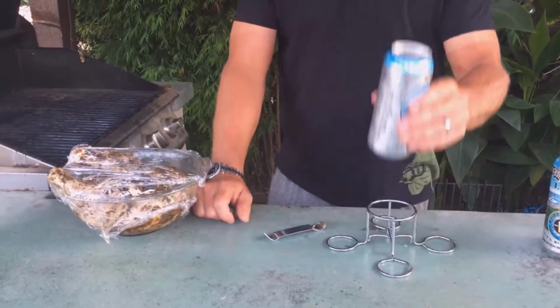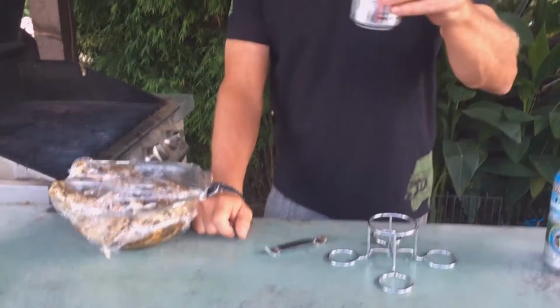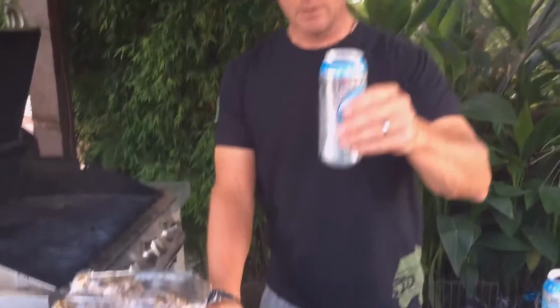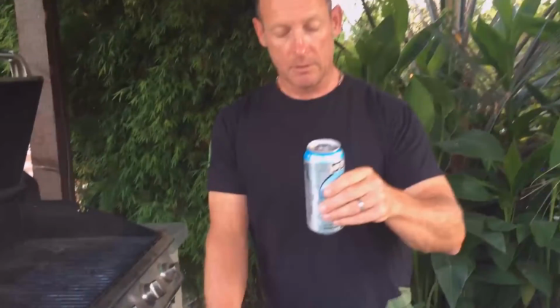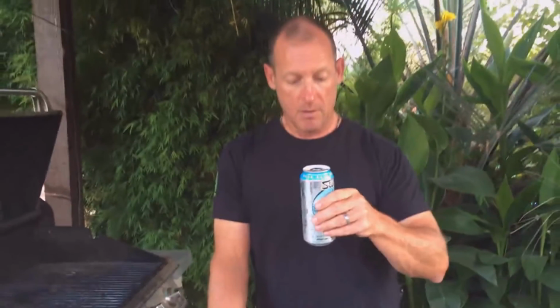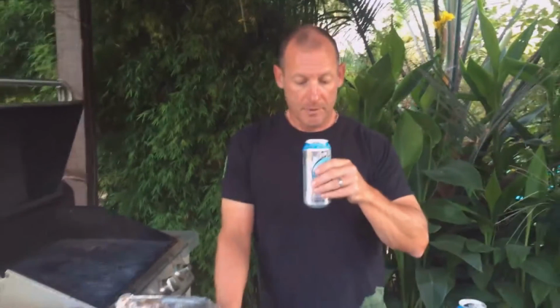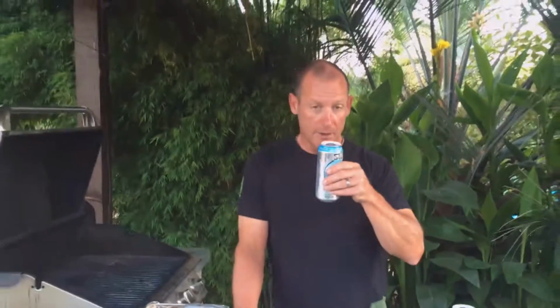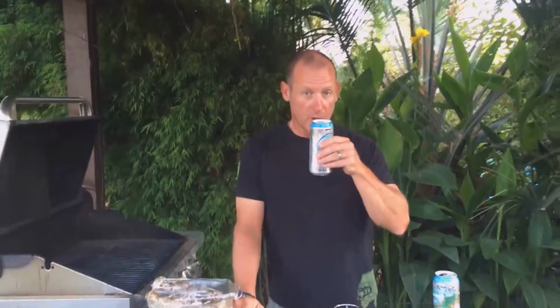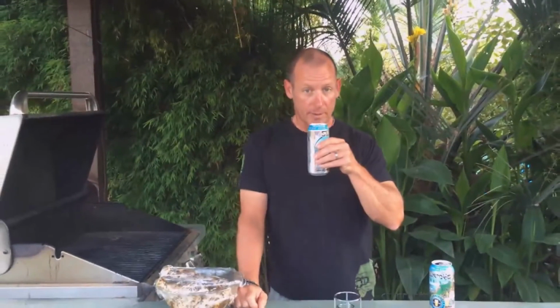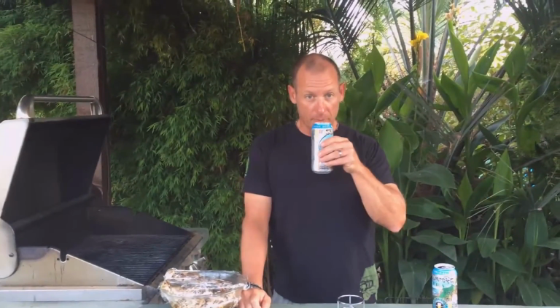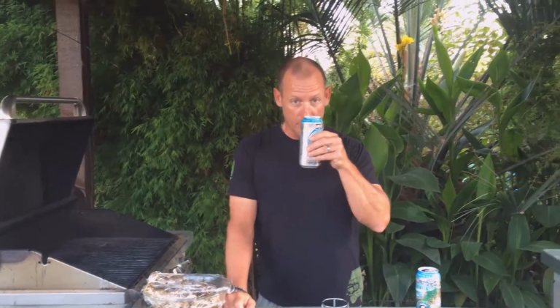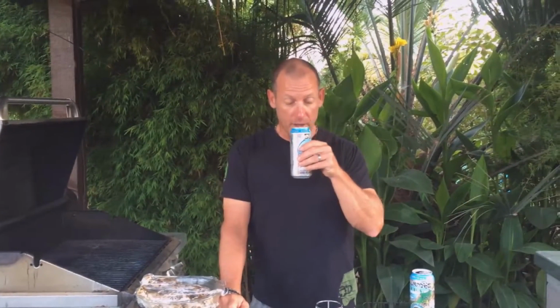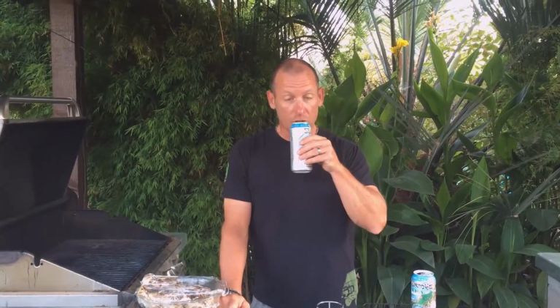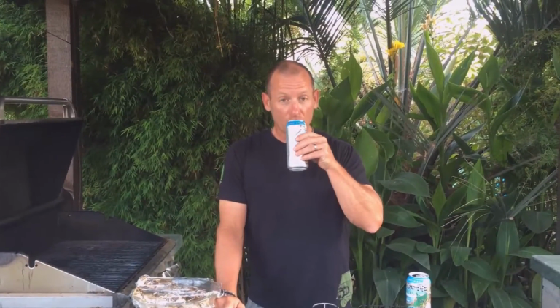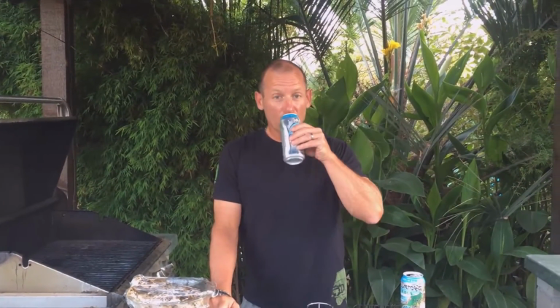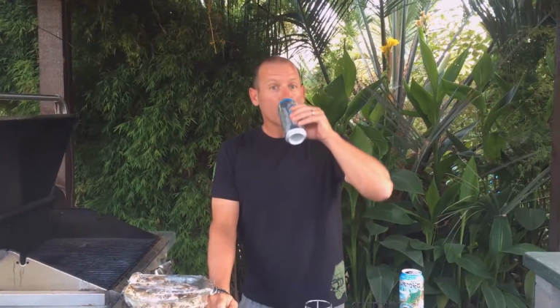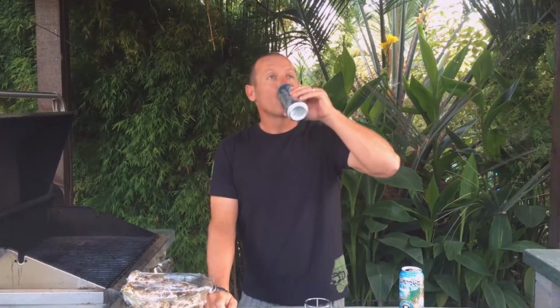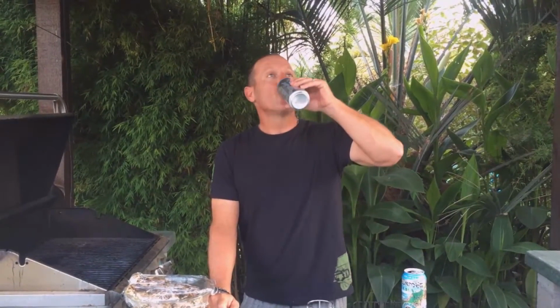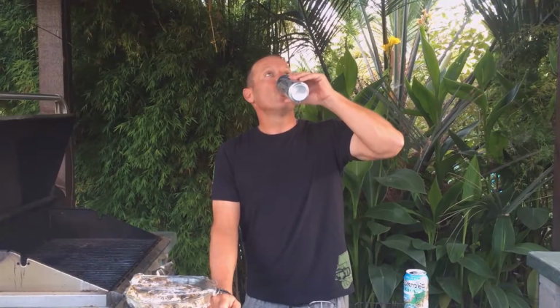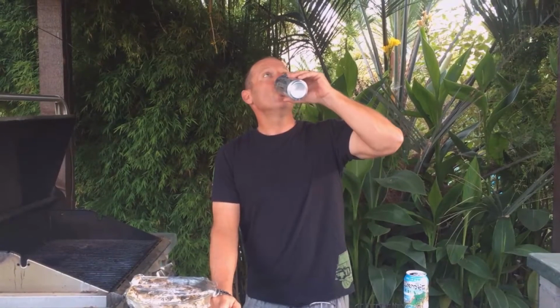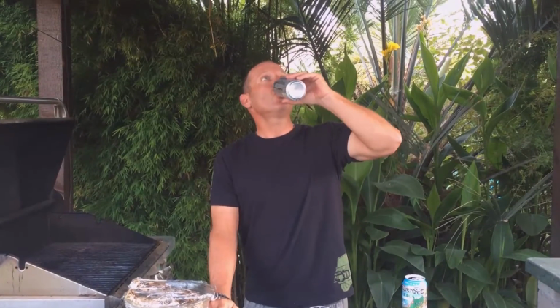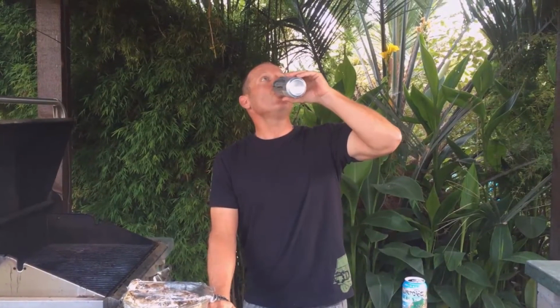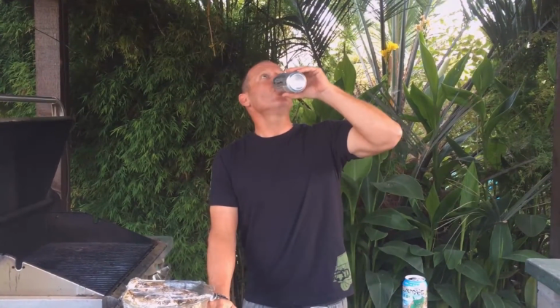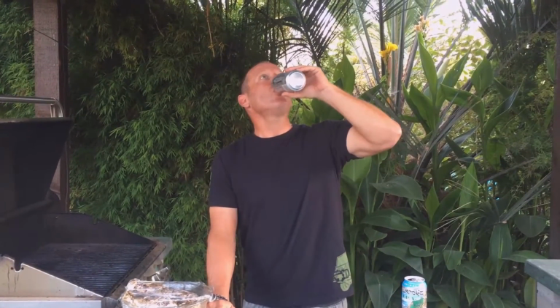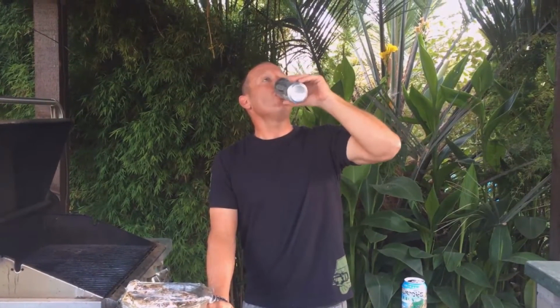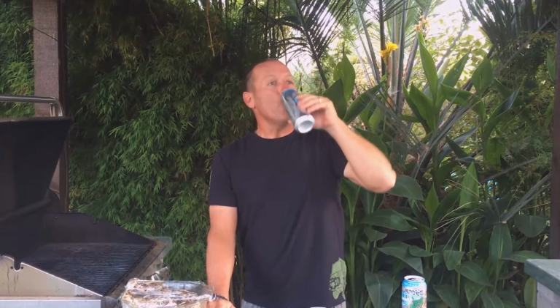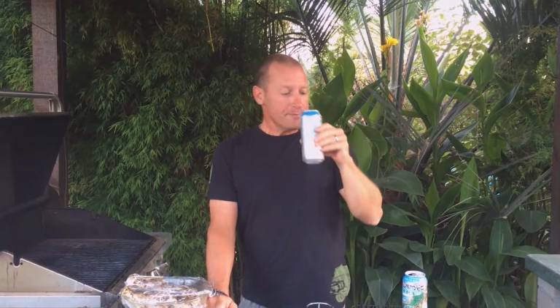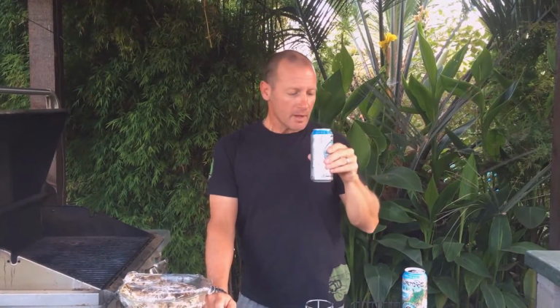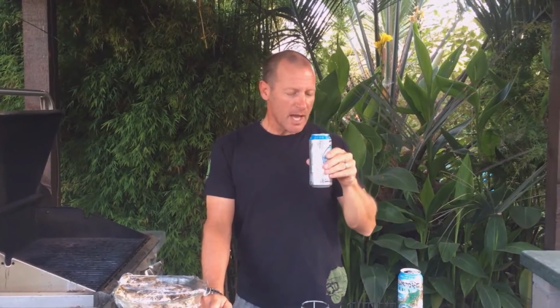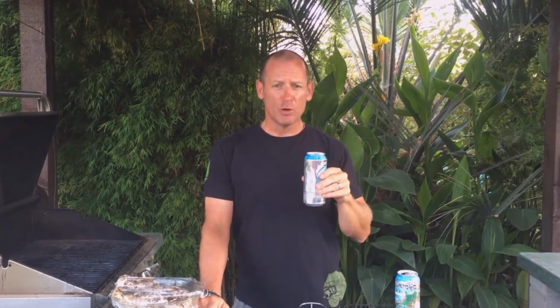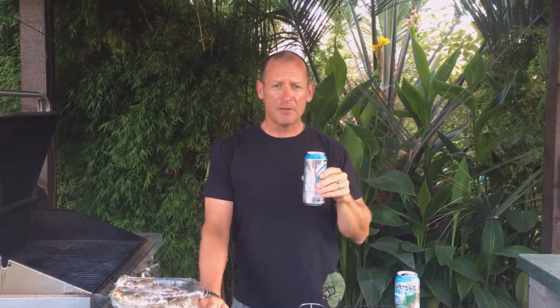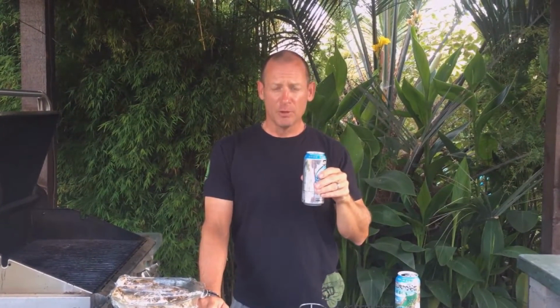So this is beer can chicken. You gotta drink a quarter of the beer before you can put the chicken on it. A quarter of the beer — that's the rule? A rule, not the rule.